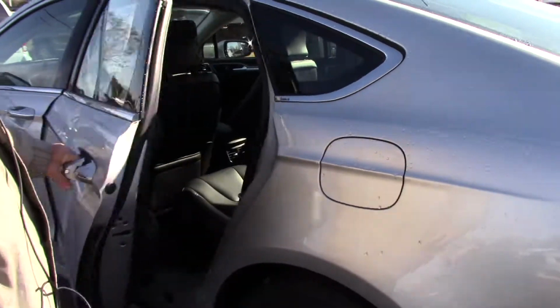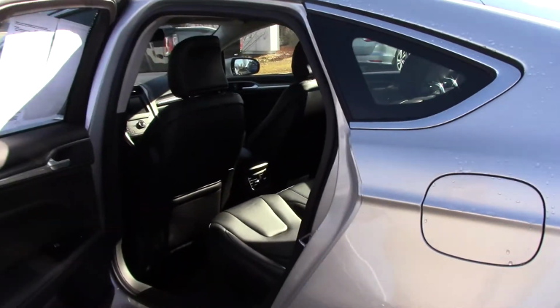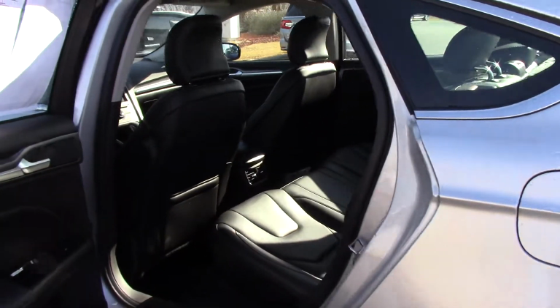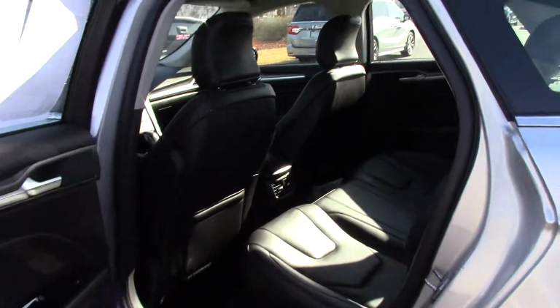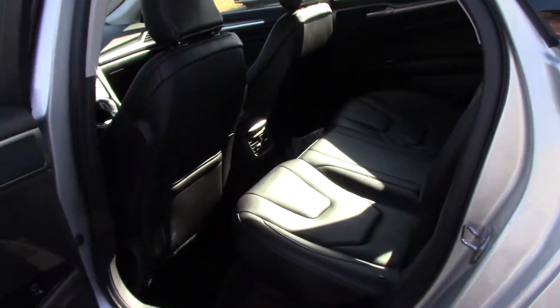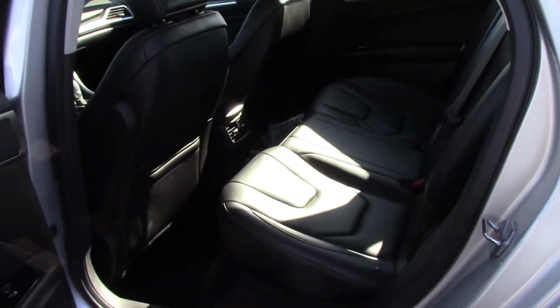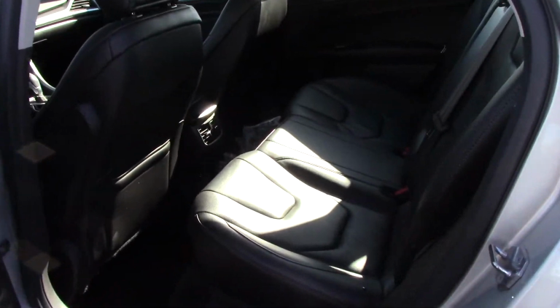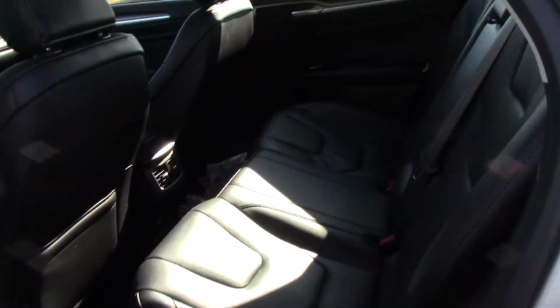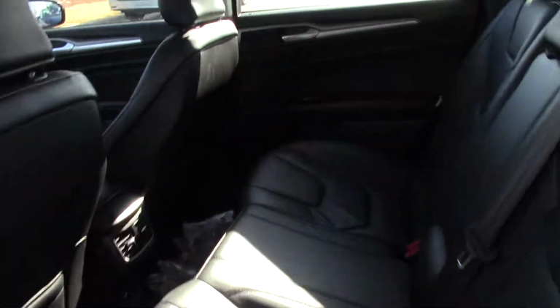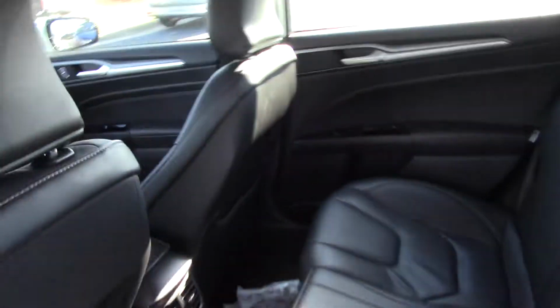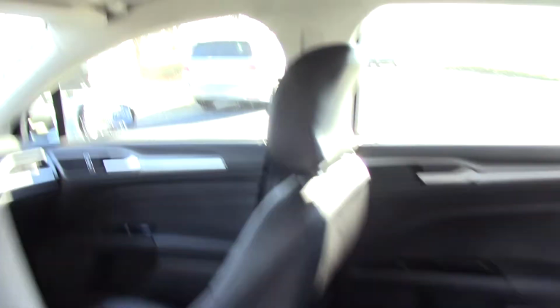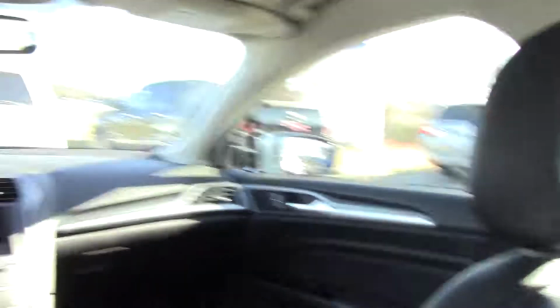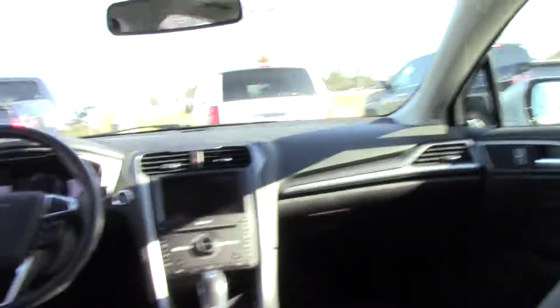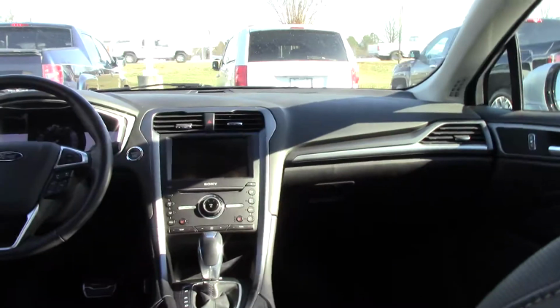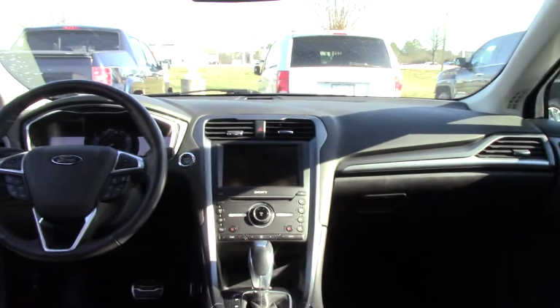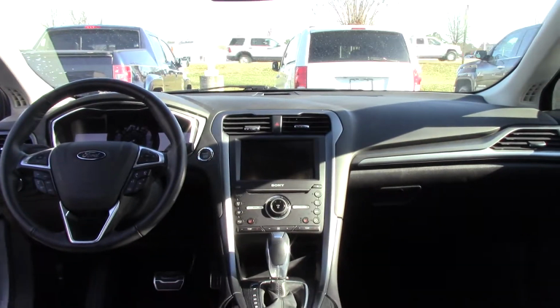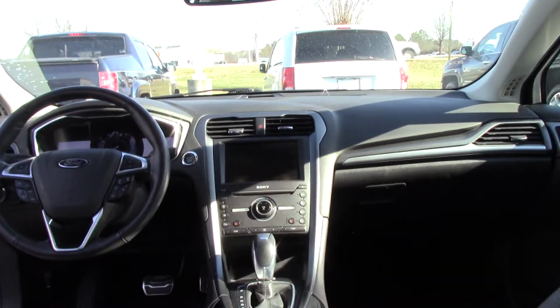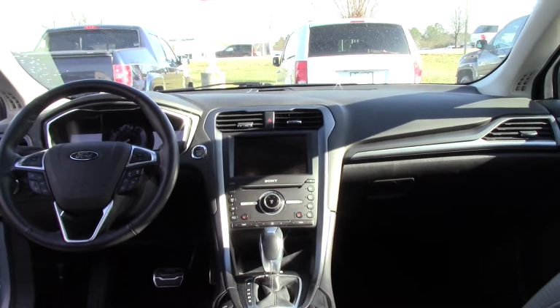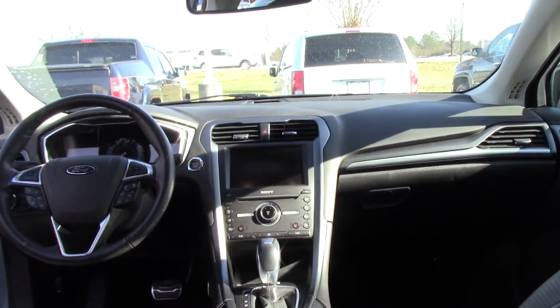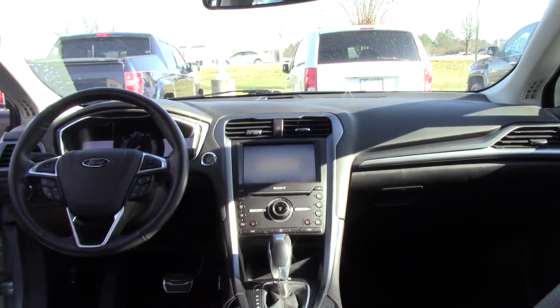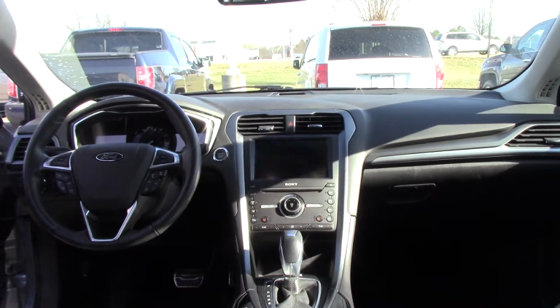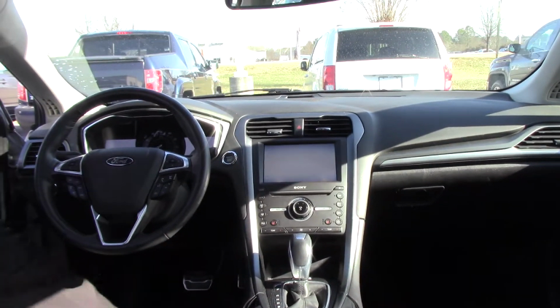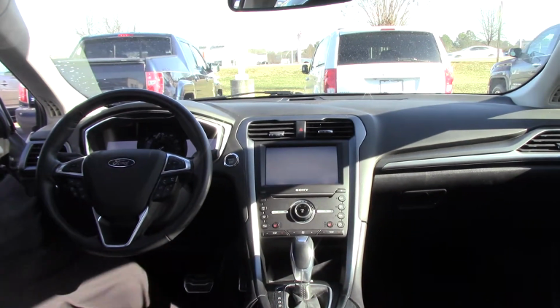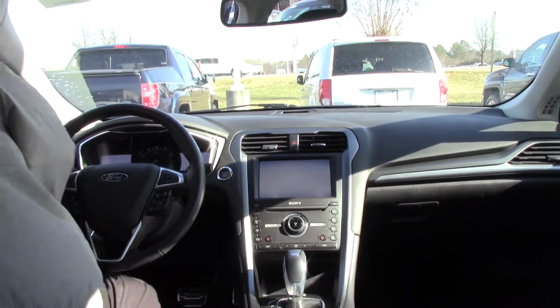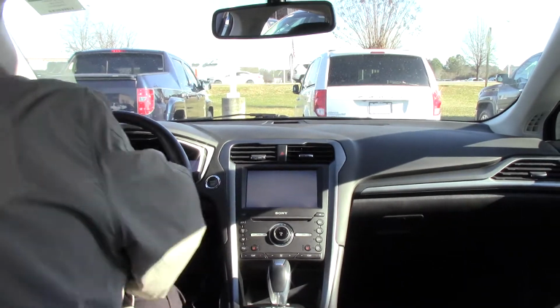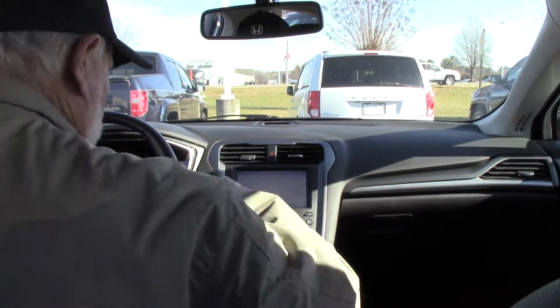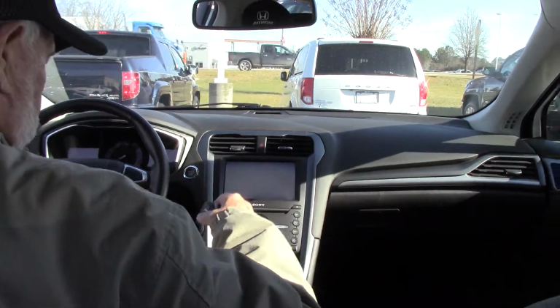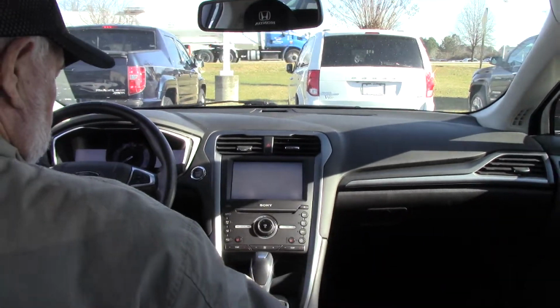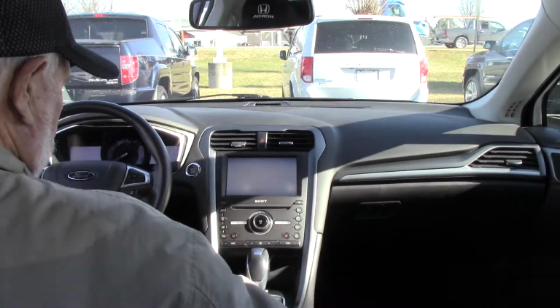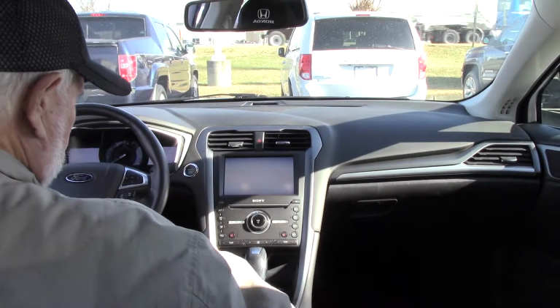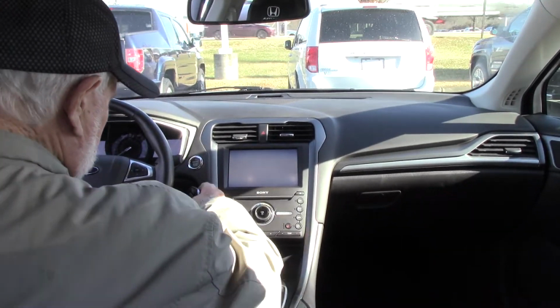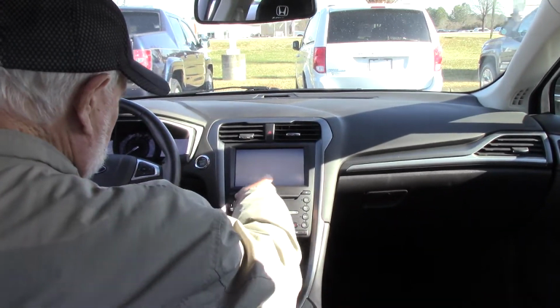It's also got the leather interior and heated seats. It's a real sporty looking vehicle. It's going to be good on gas, and it's going to make somebody a really nice vehicle.